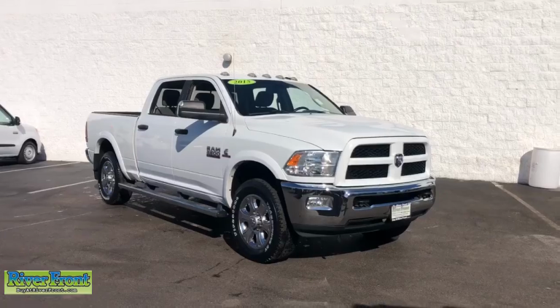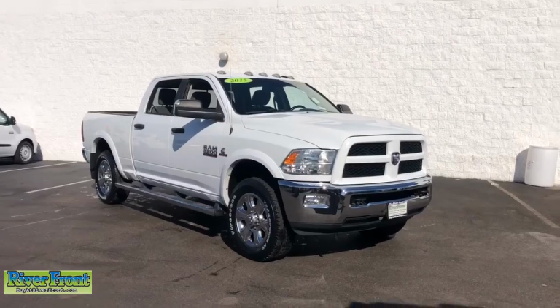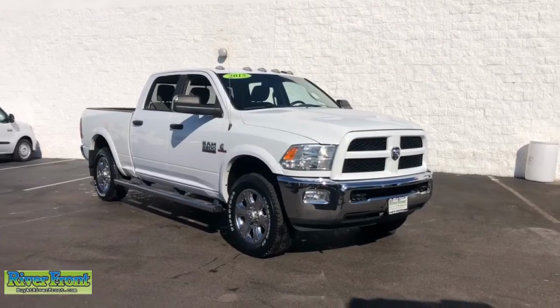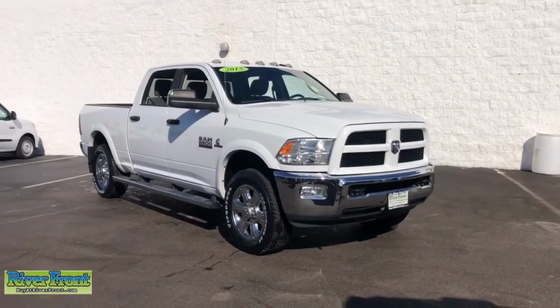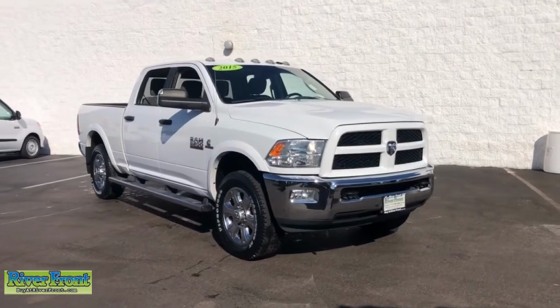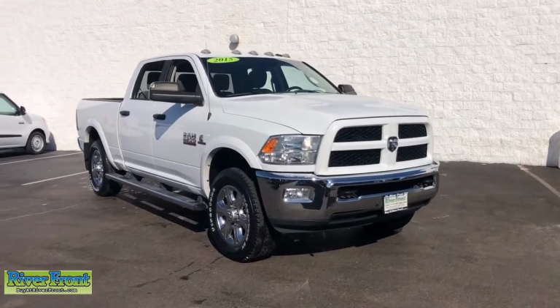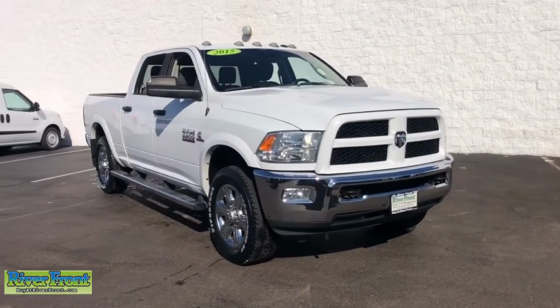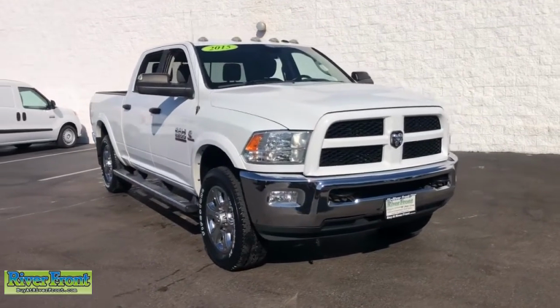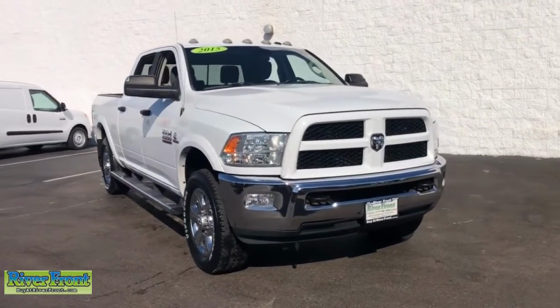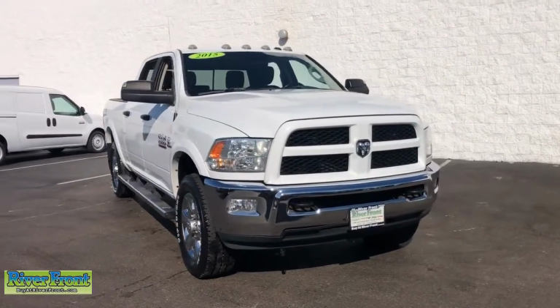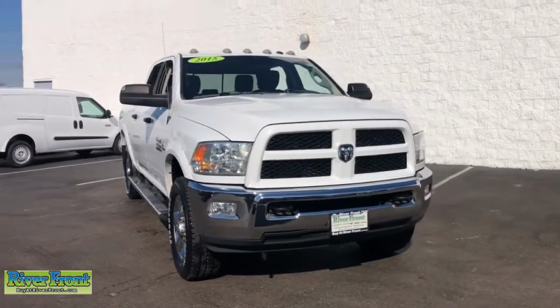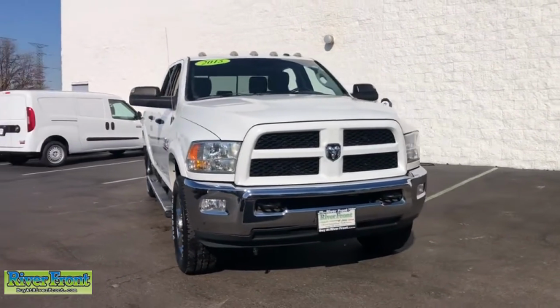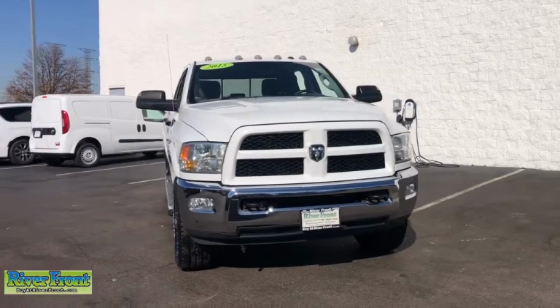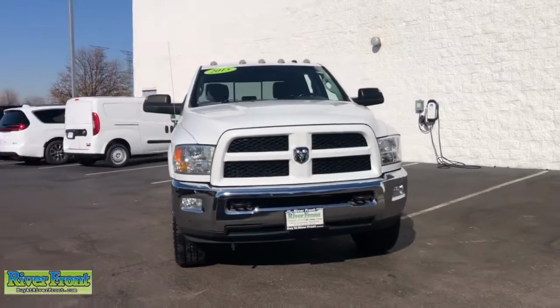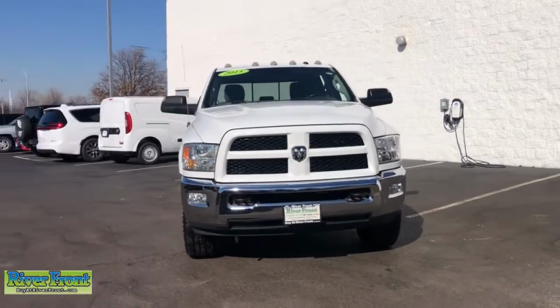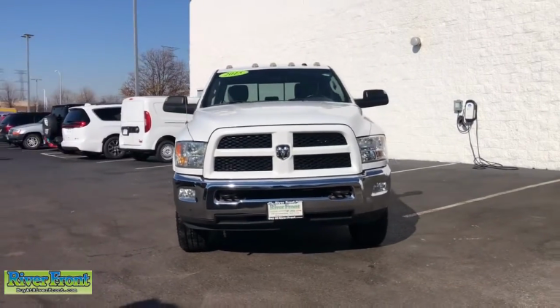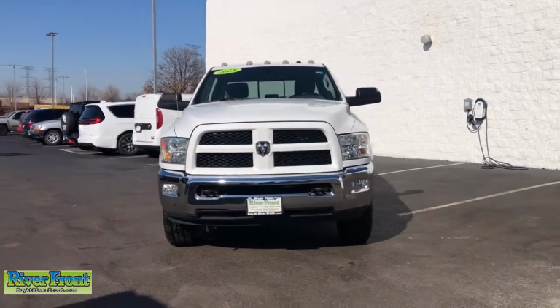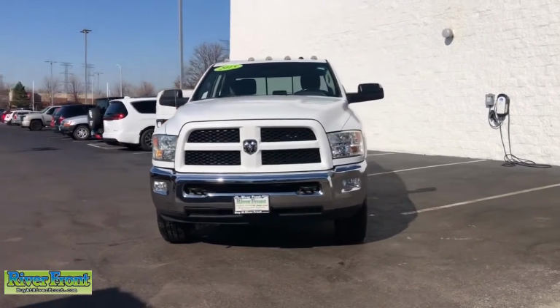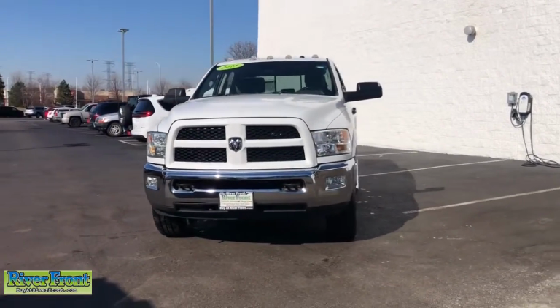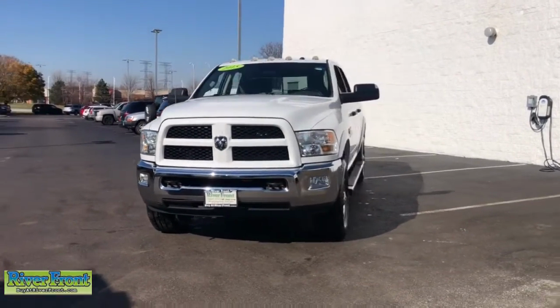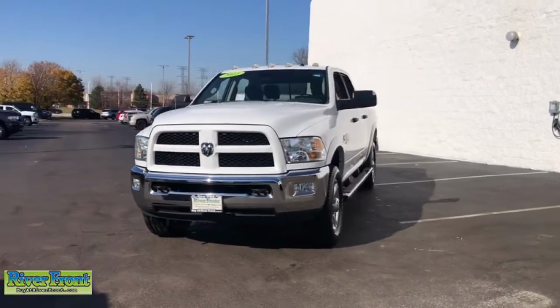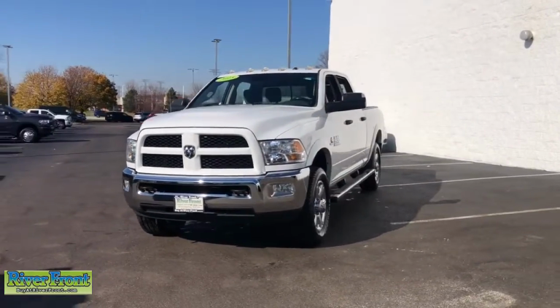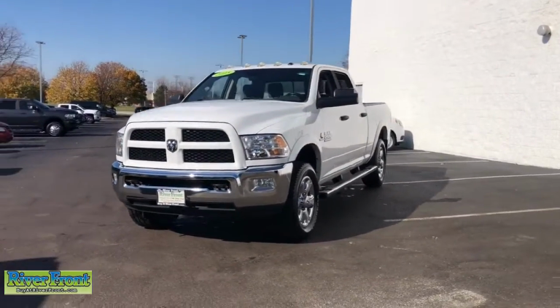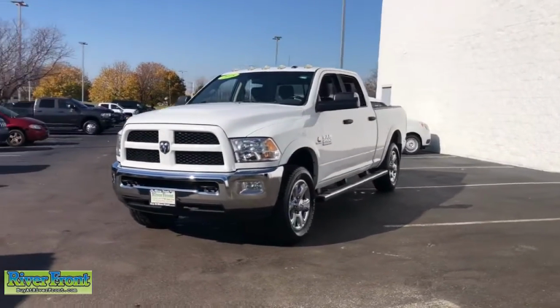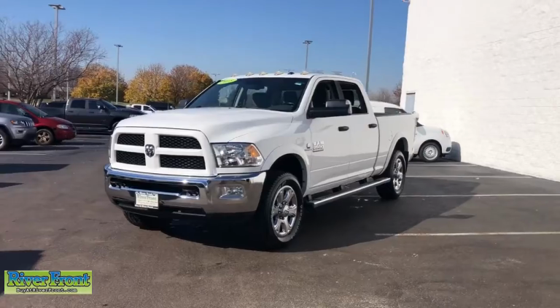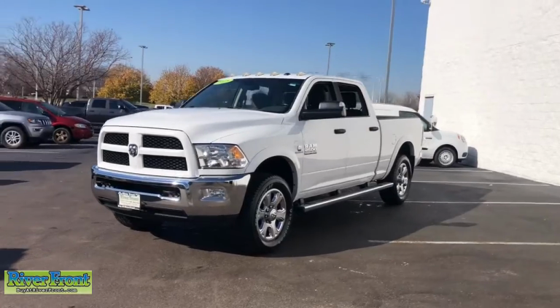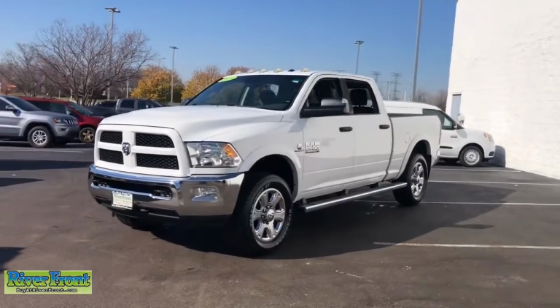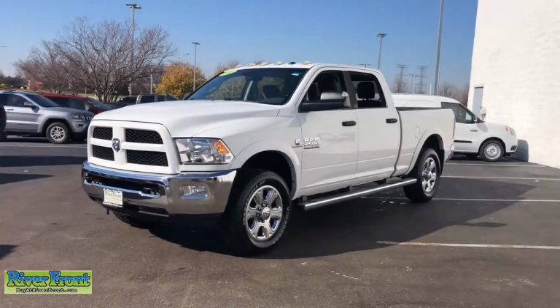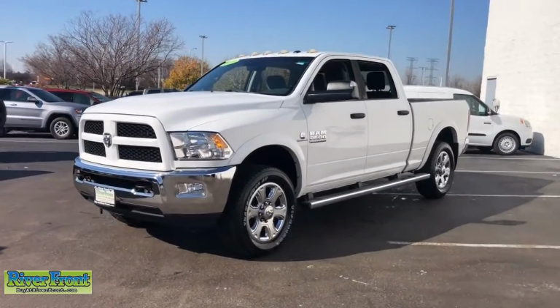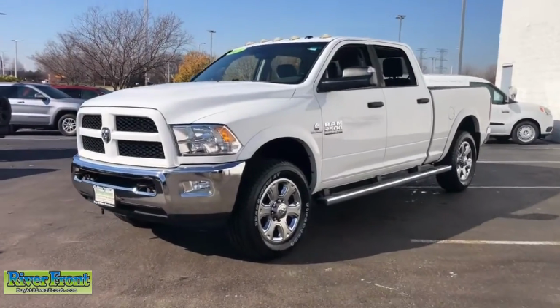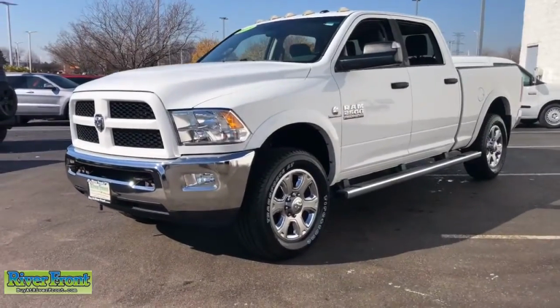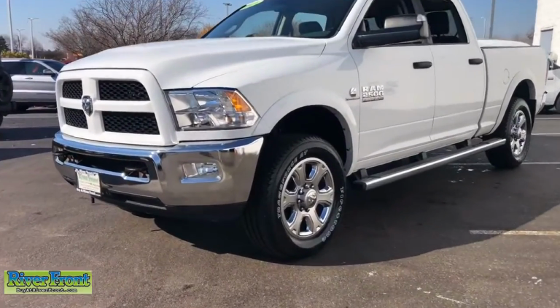Get a feel for the 2015 Ram 2500. This vehicle is an outstanding buy with fewer than 60,000 miles on the odometer. The Ram 2500 has what it takes to get the big jobs done right.